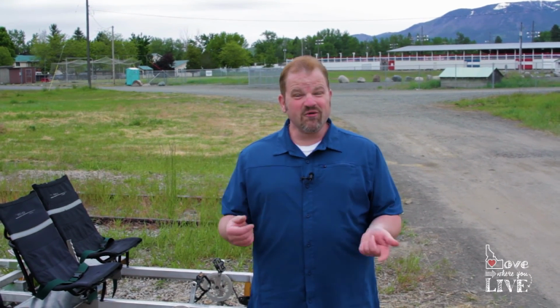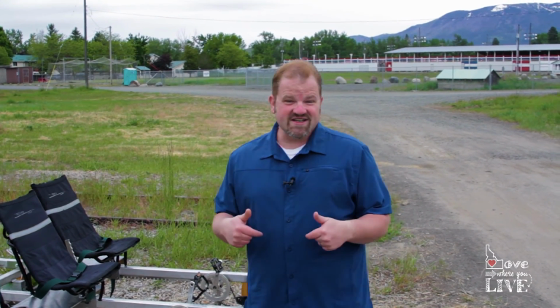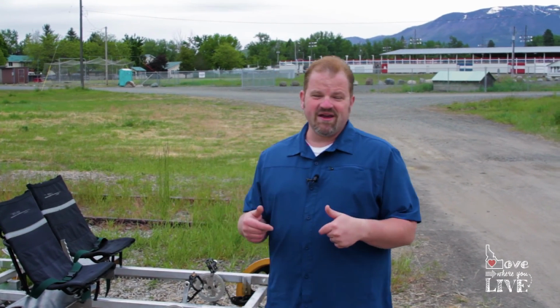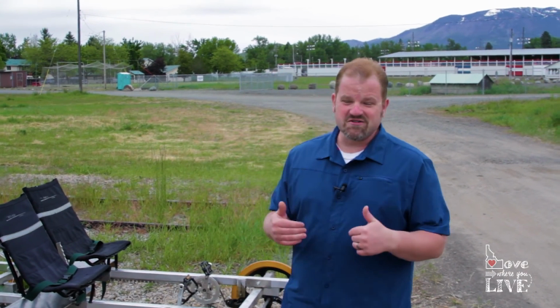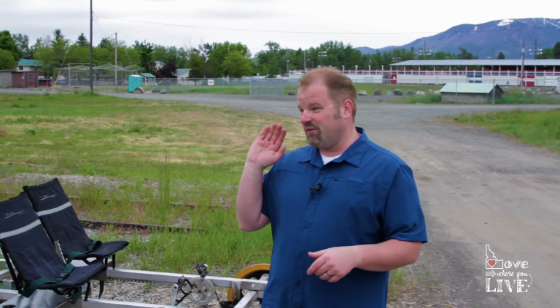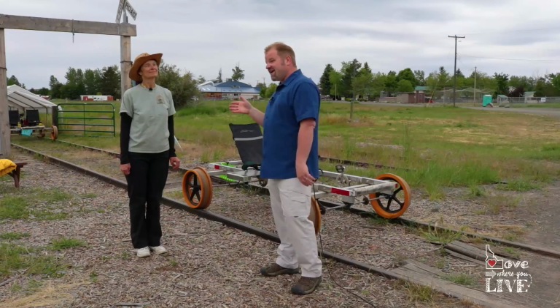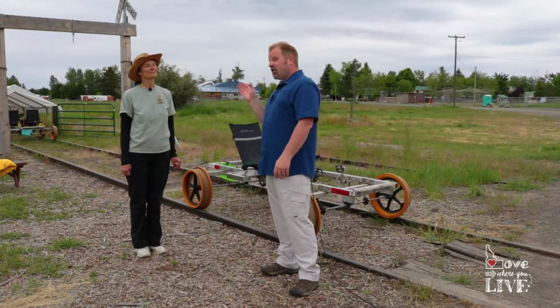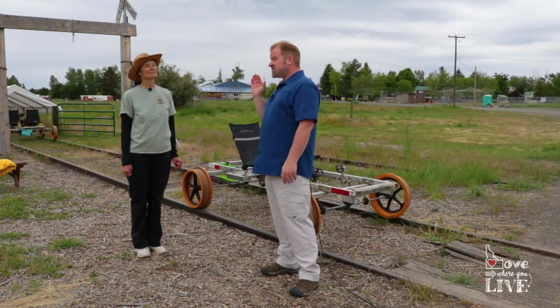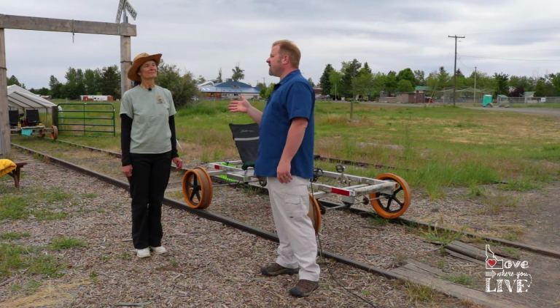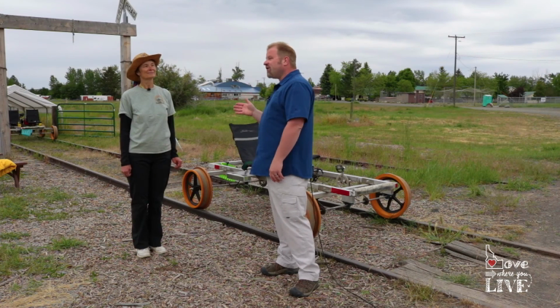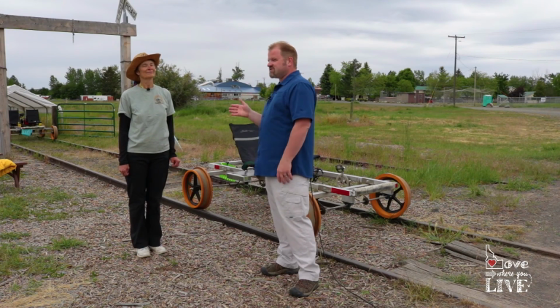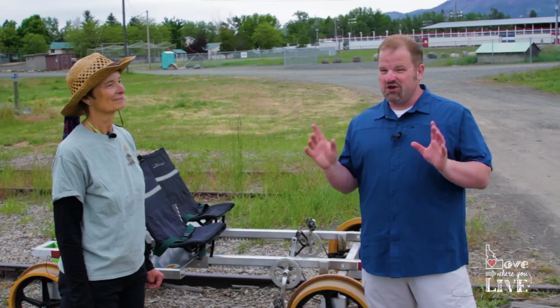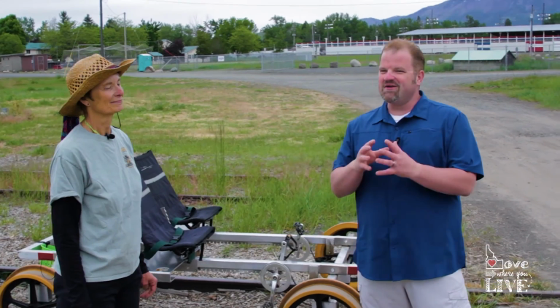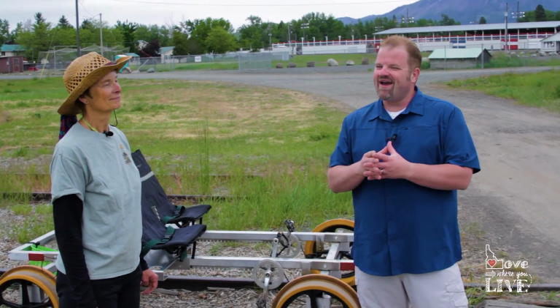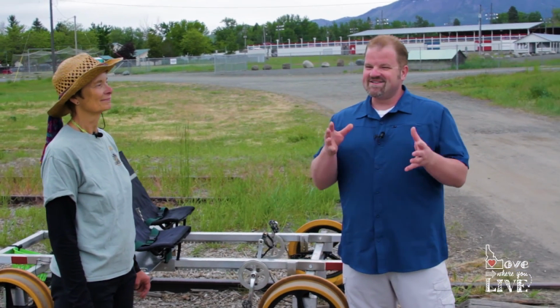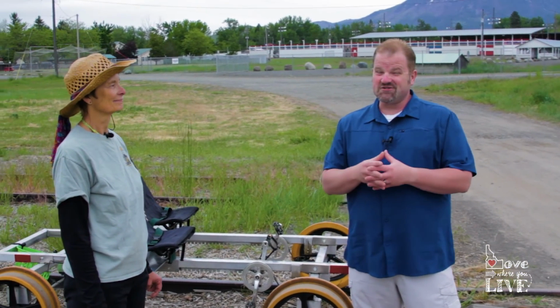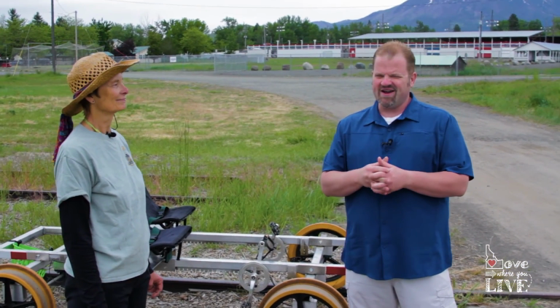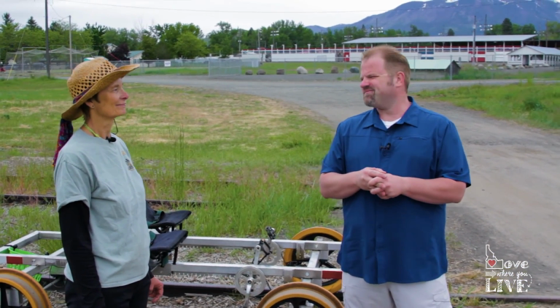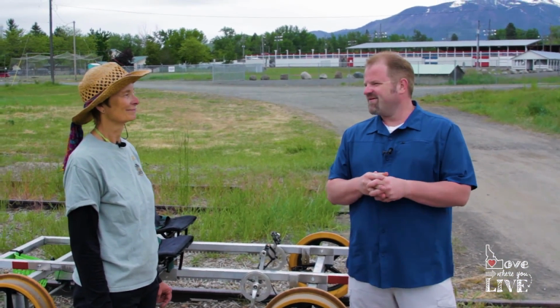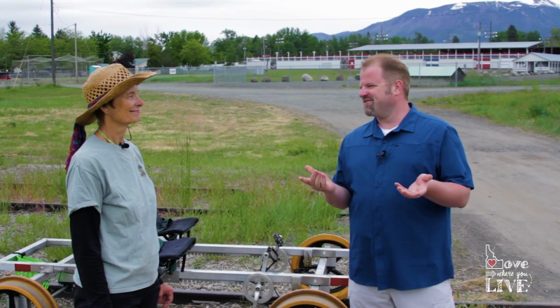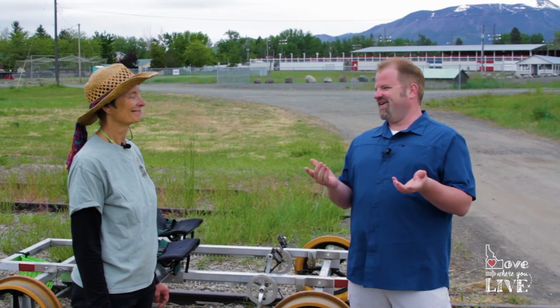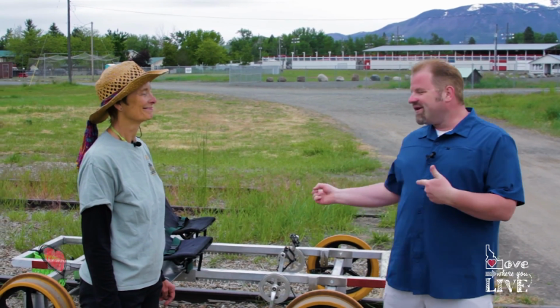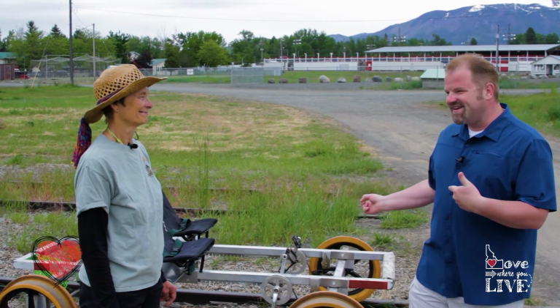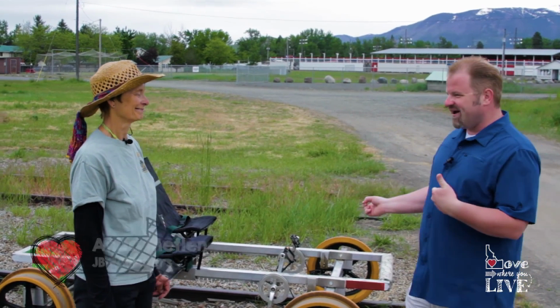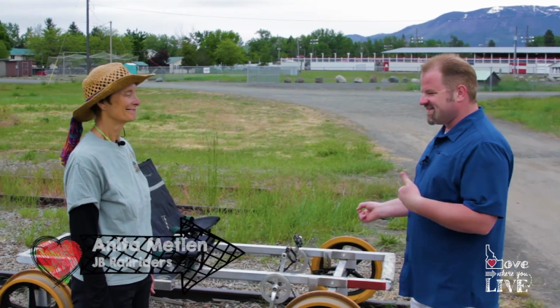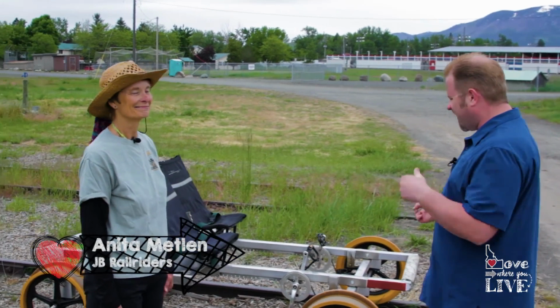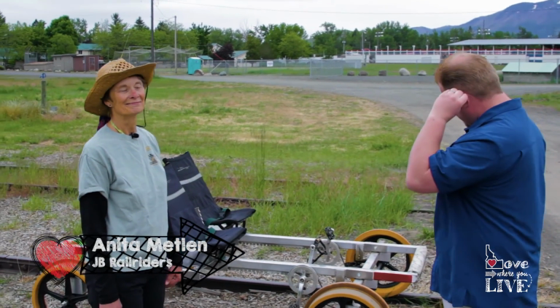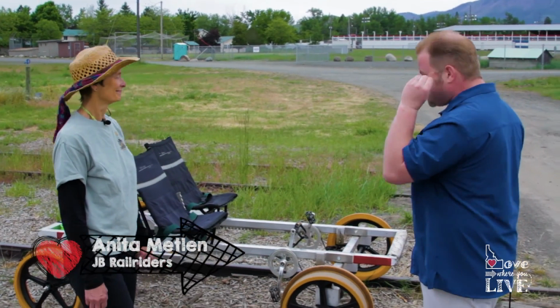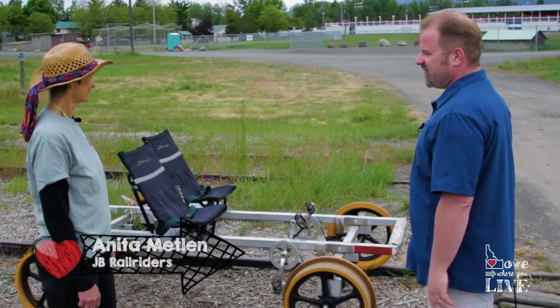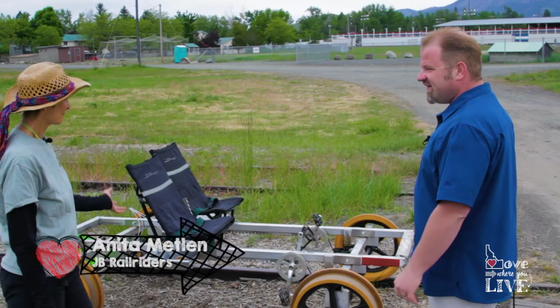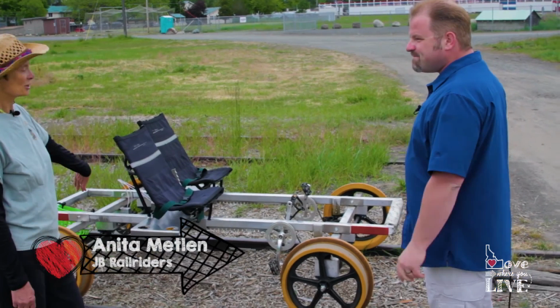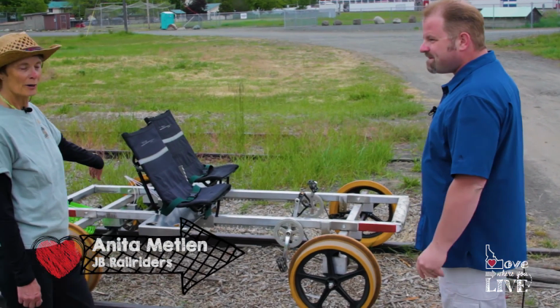That's why it's really exciting to be here in Joseph, Oregon with Anita, who owns Joseph Branch Rail Riders, which is a new and unique way to take a train ride — well, sort of a train ride. What exactly is this behind us, this little invention of yours? This is a rail rider.